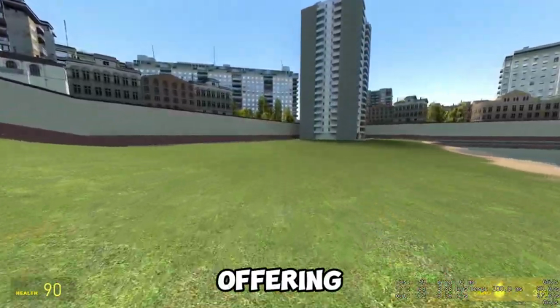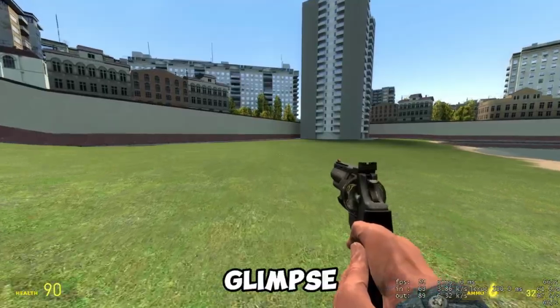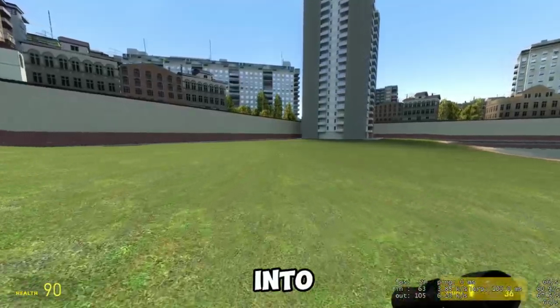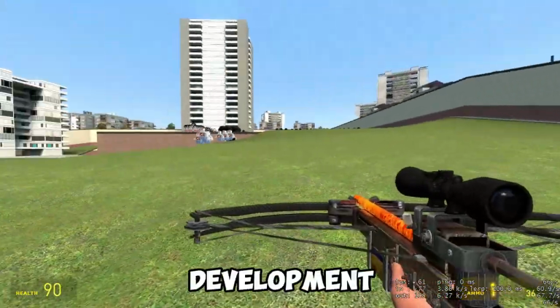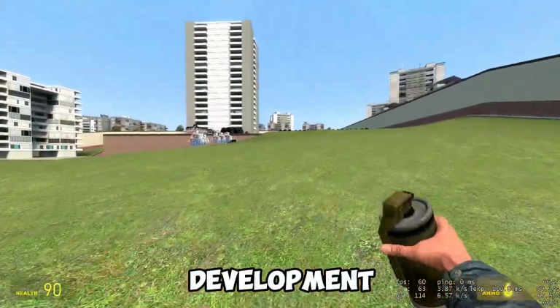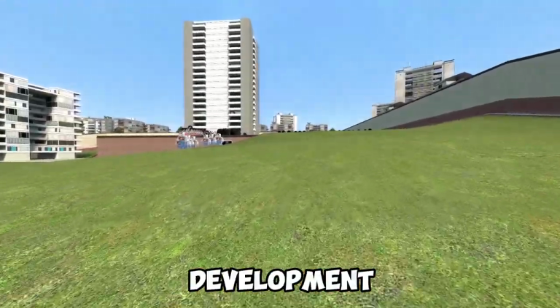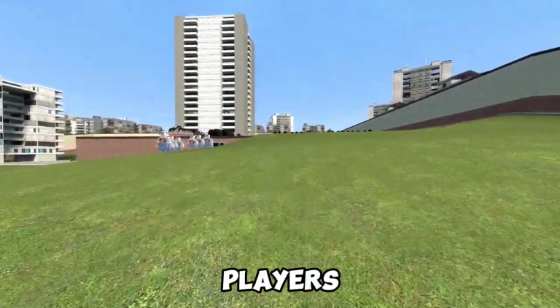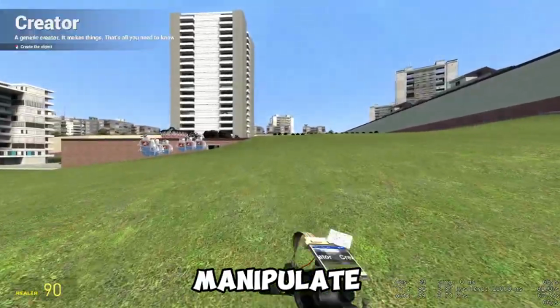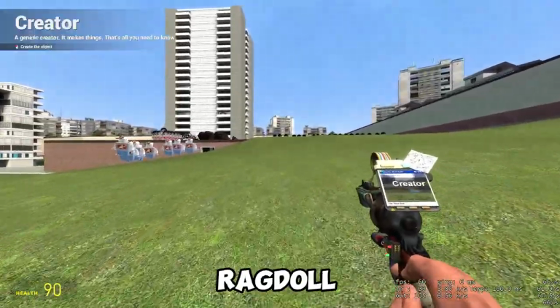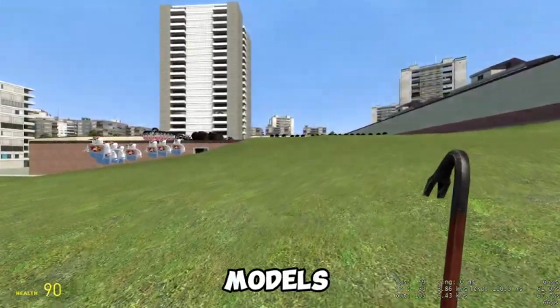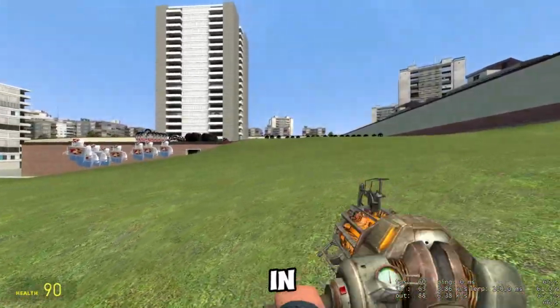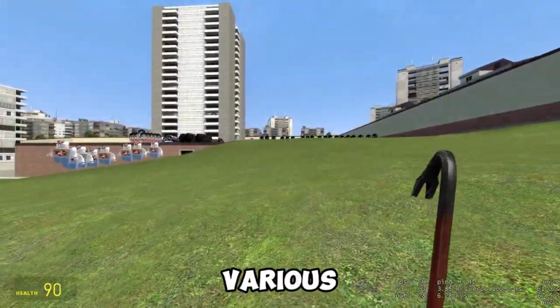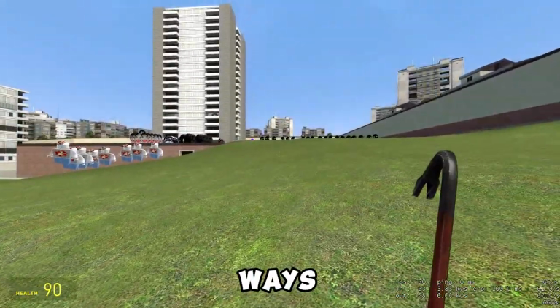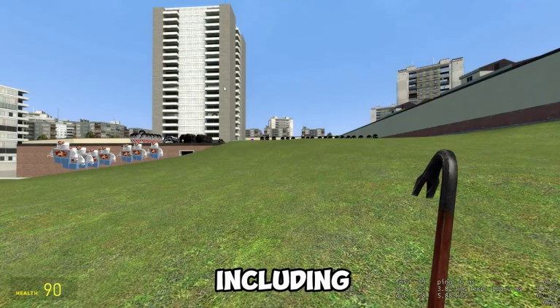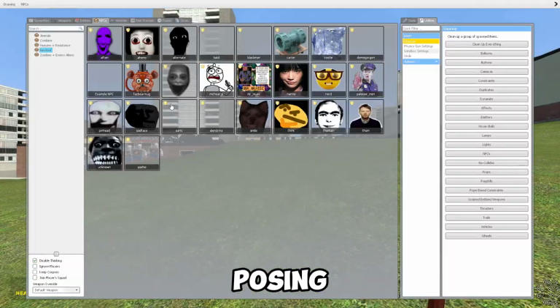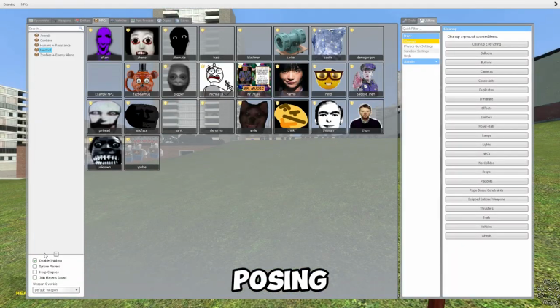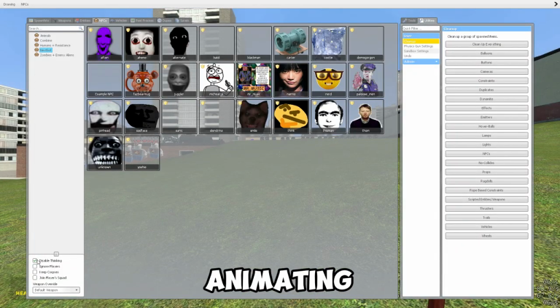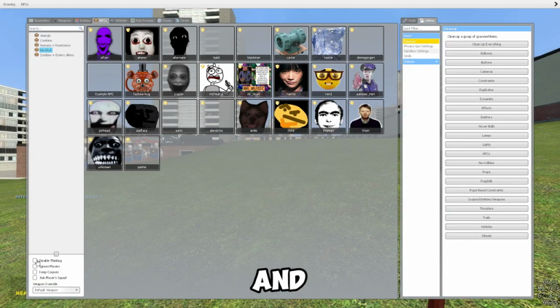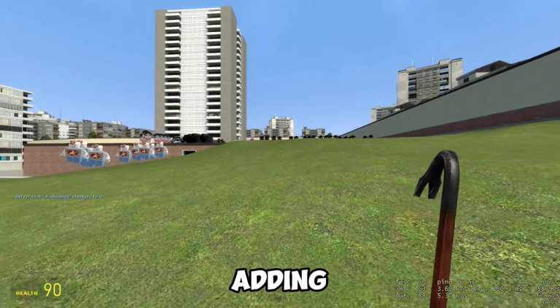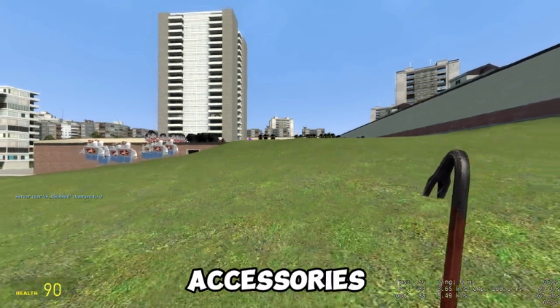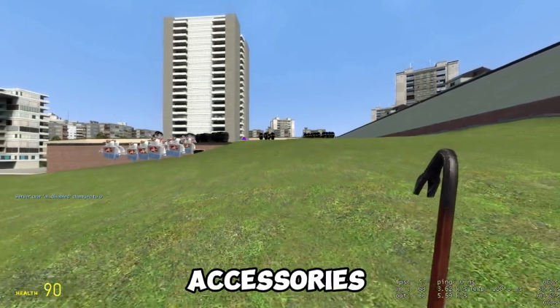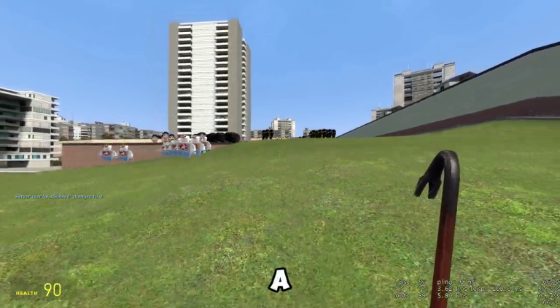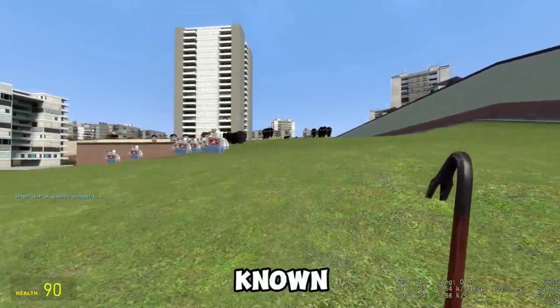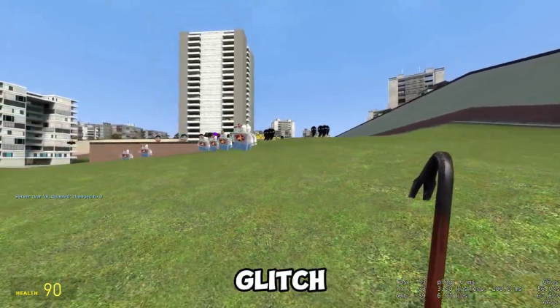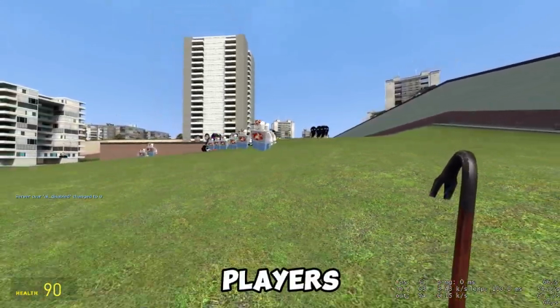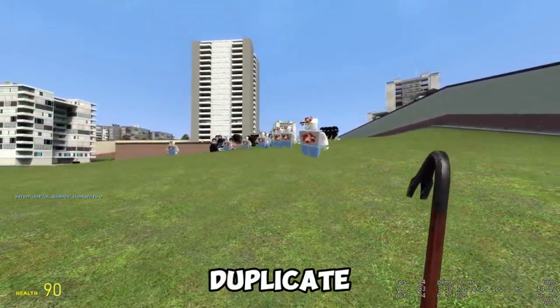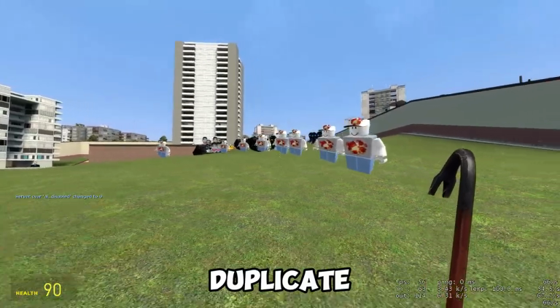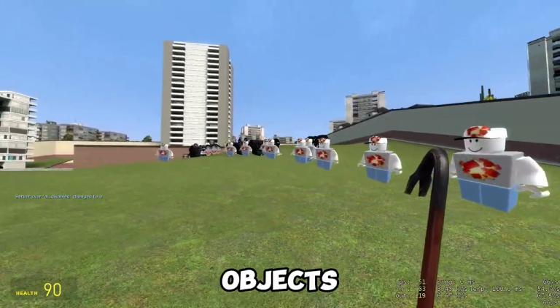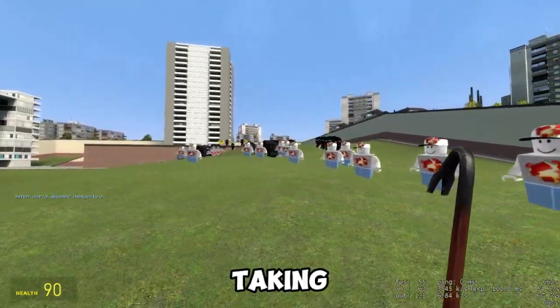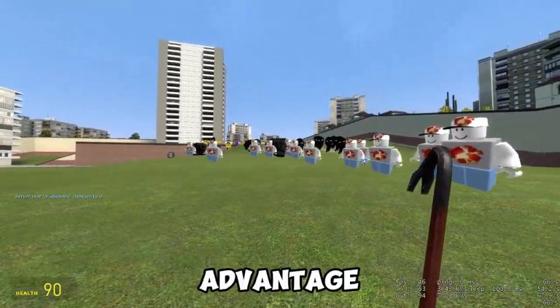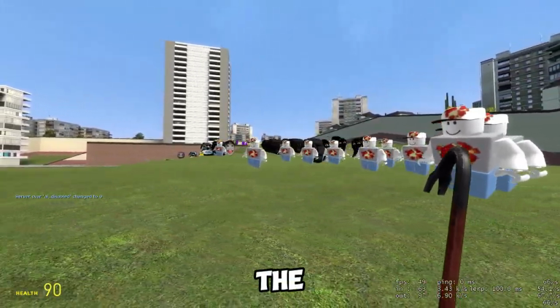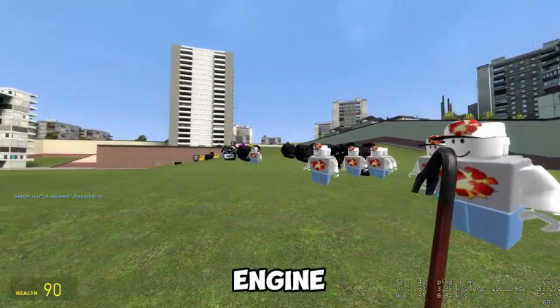Players can manipulate ragdoll models in various ways, including posing, animating, and adding accessories. A well-known glitch also allows players to duplicate objects by taking advantage of the physics engine.